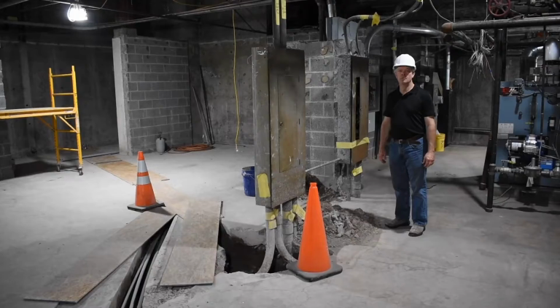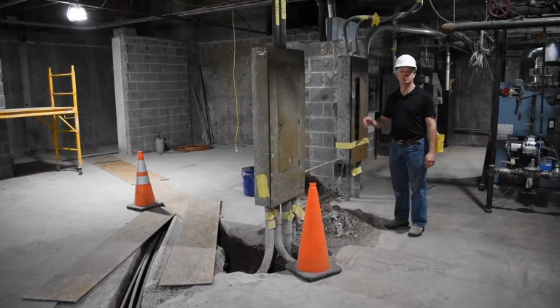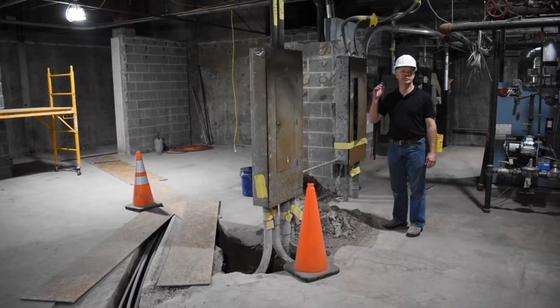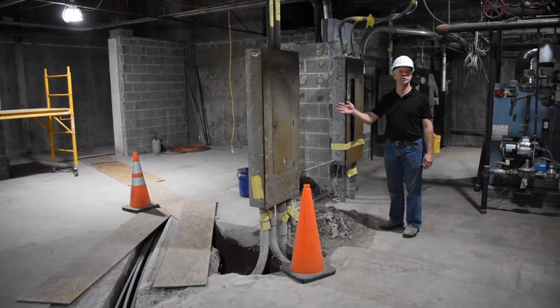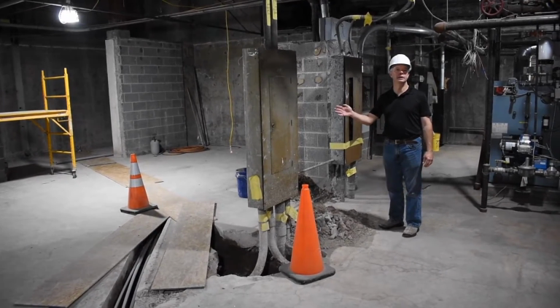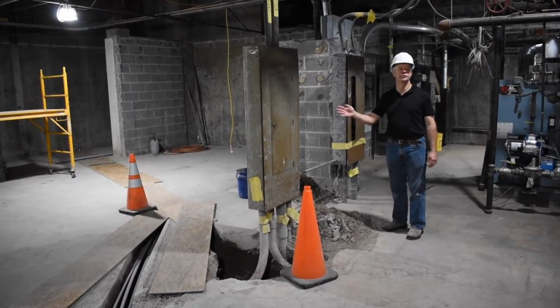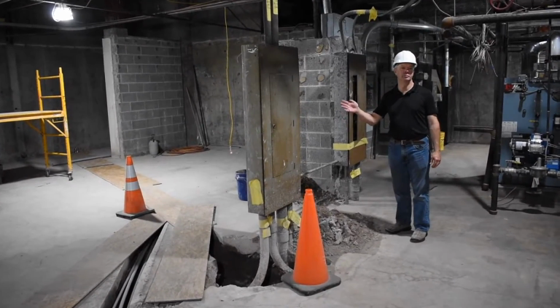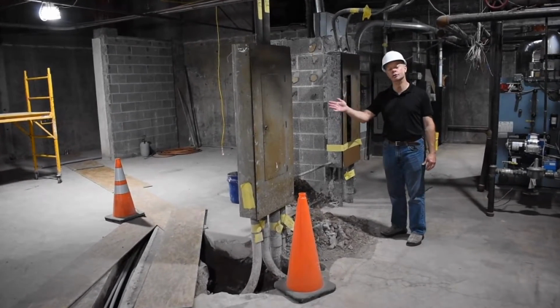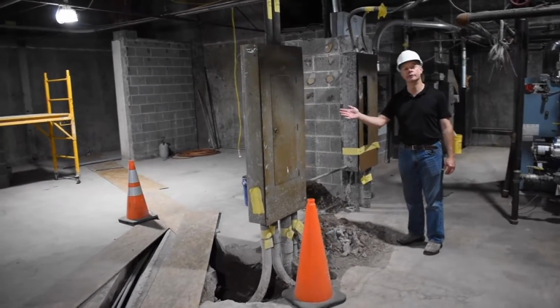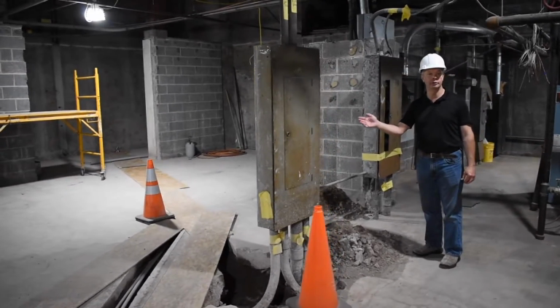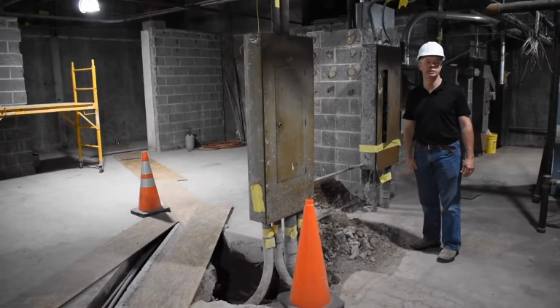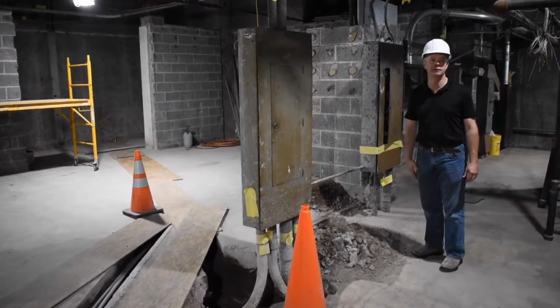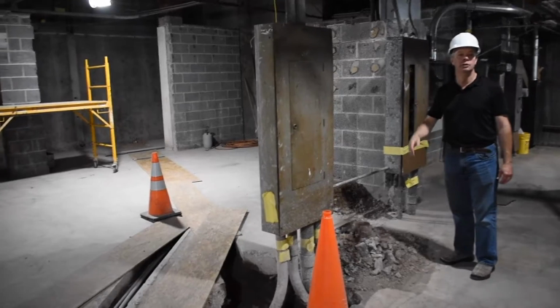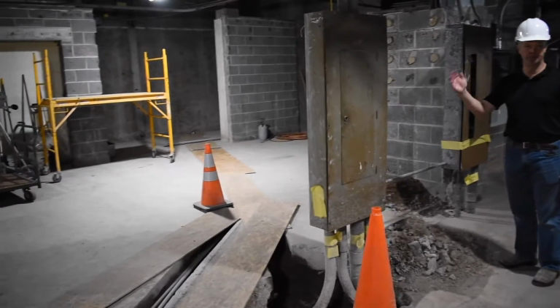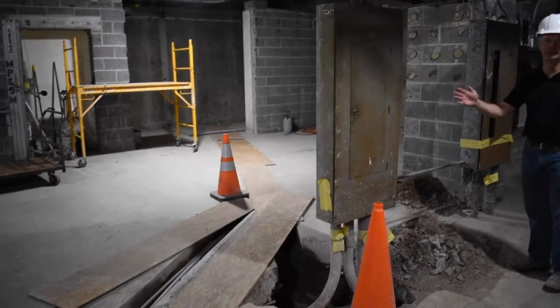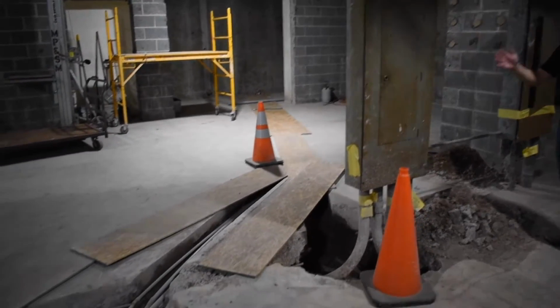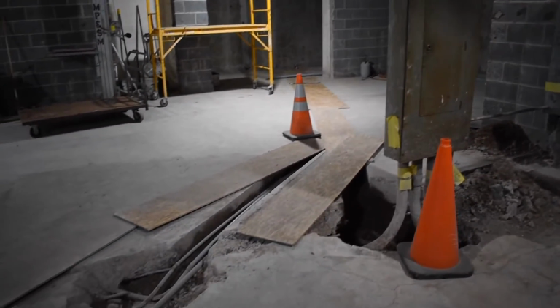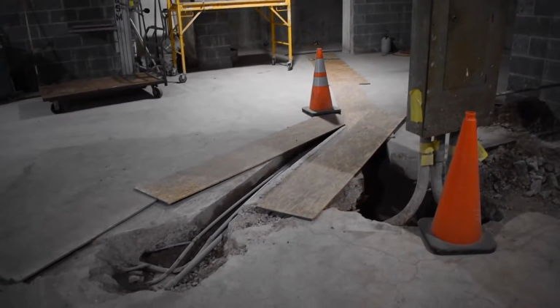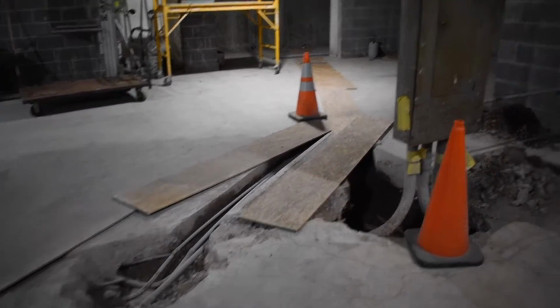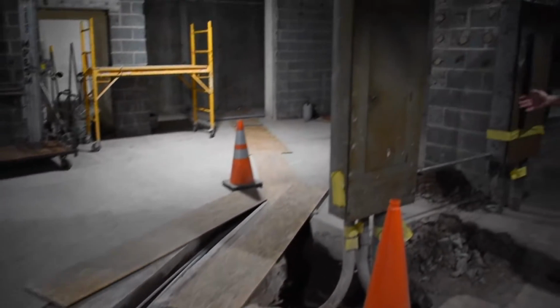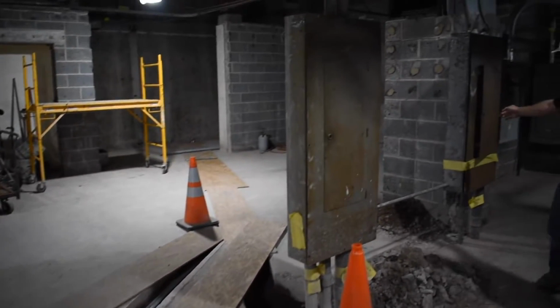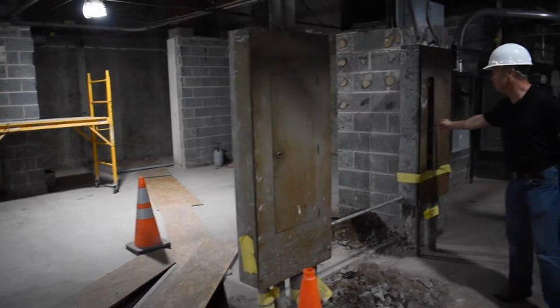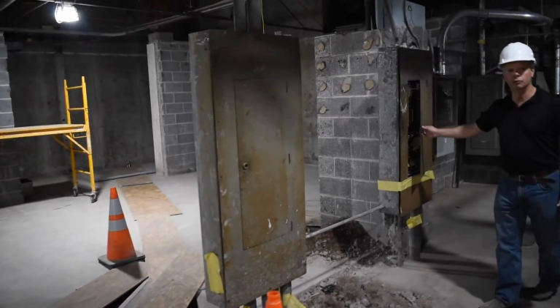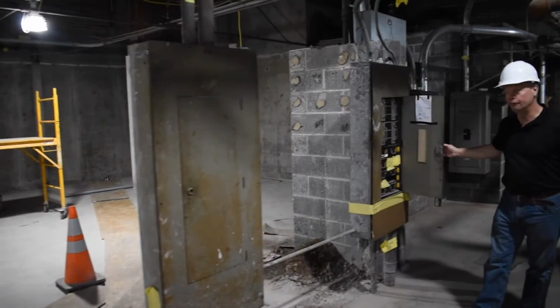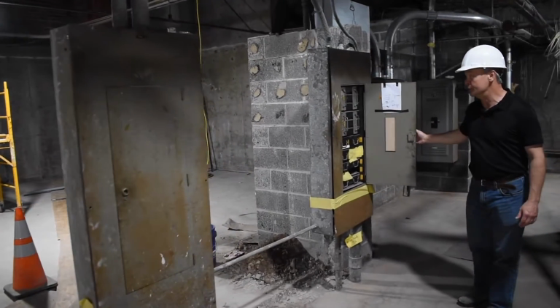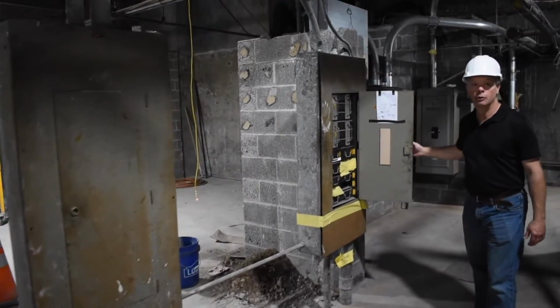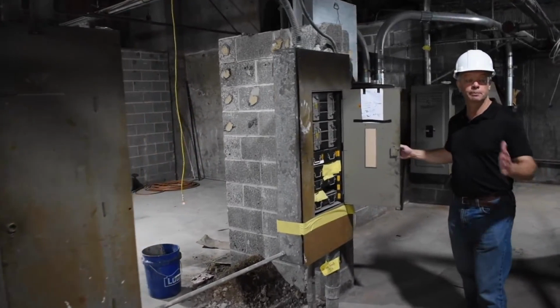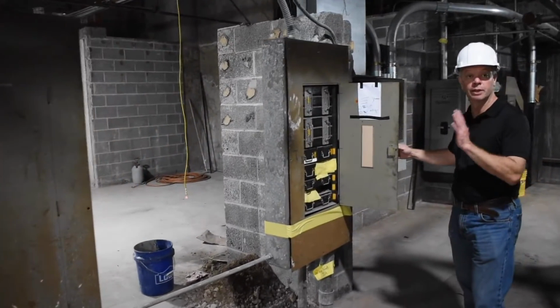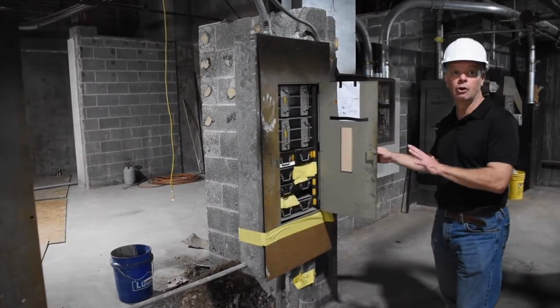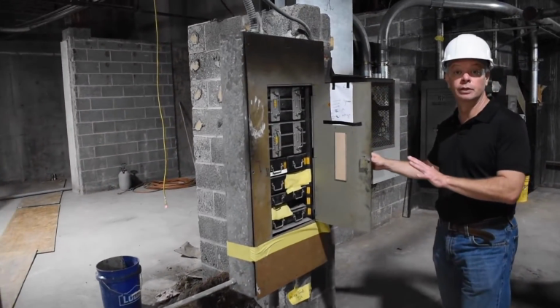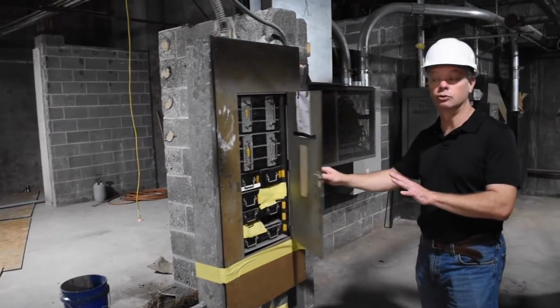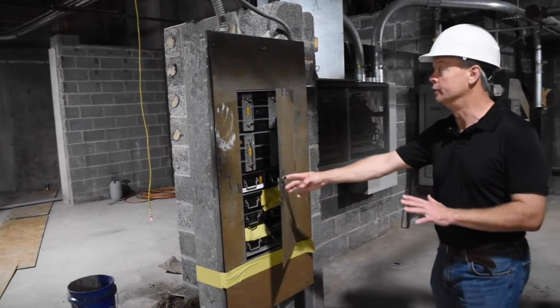Part of our project is changing our electrical service from the original service installed in the 1950s to an updated service. We are removing old panels, including original fuses, and we will be replacing all of the electrical components.